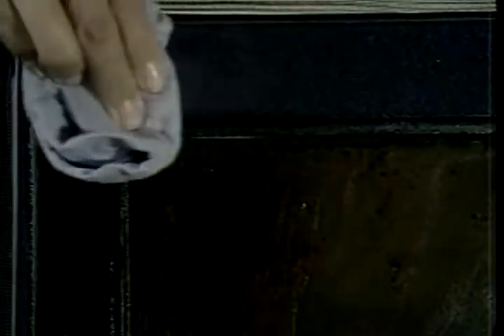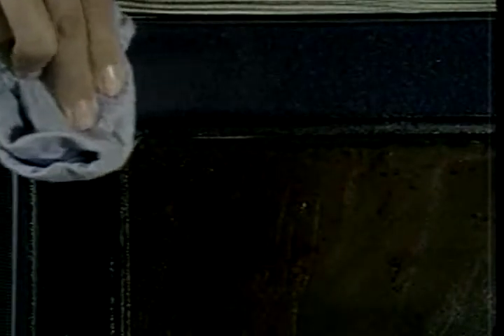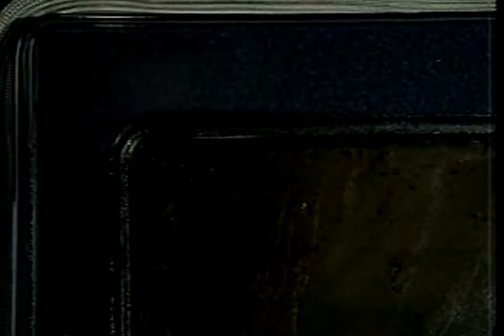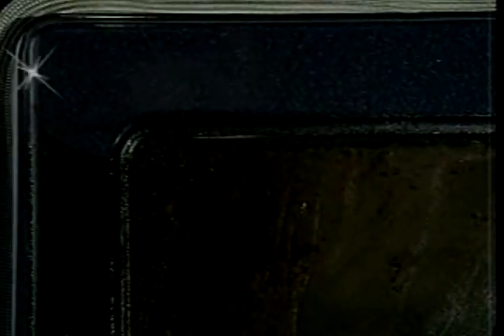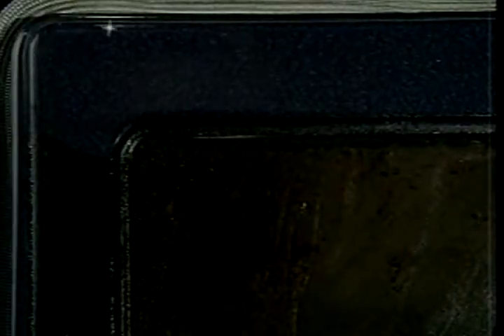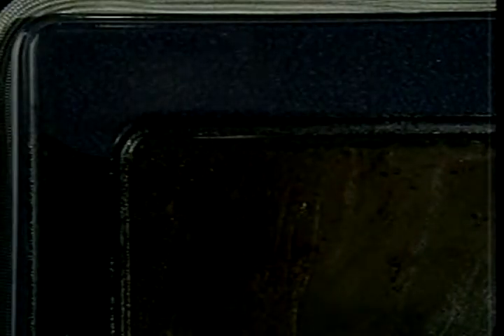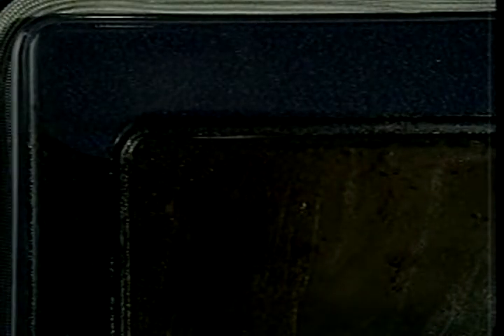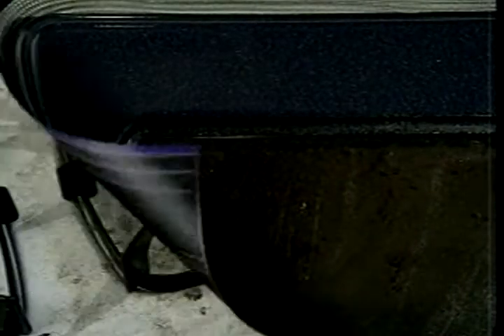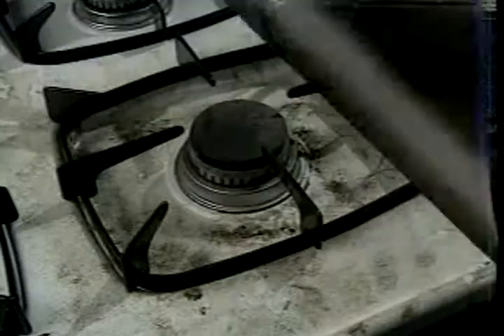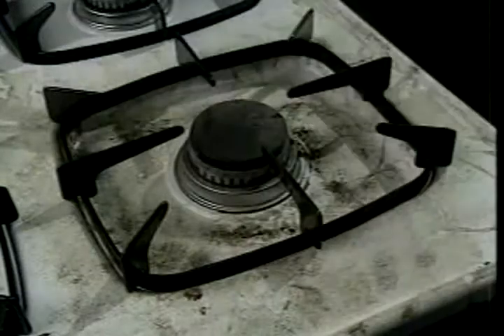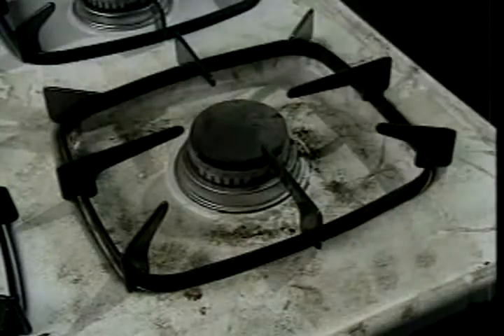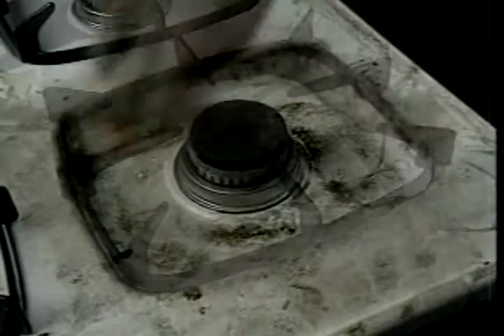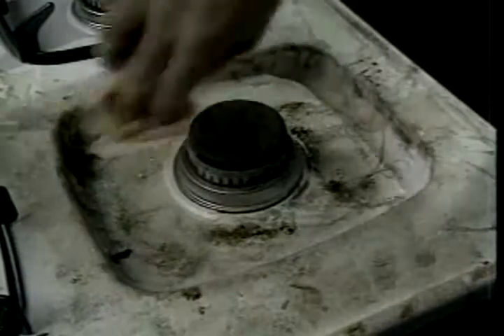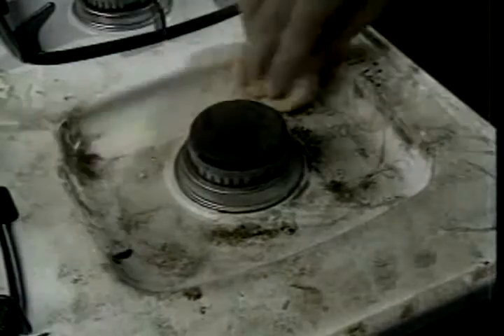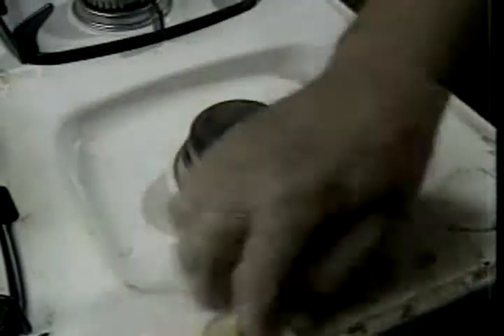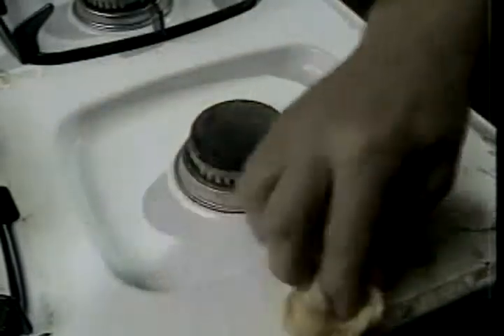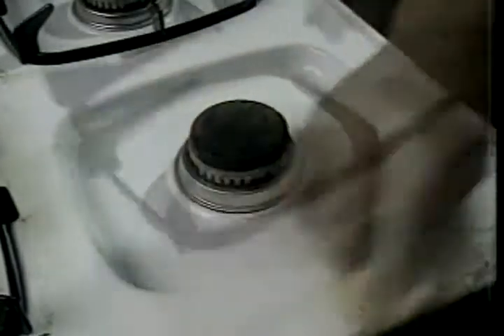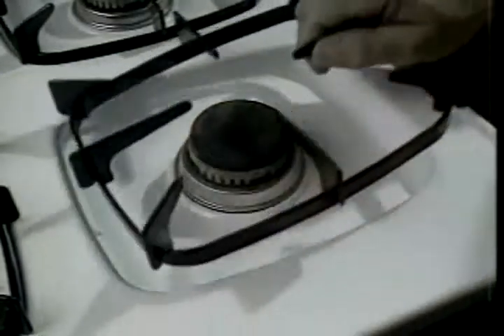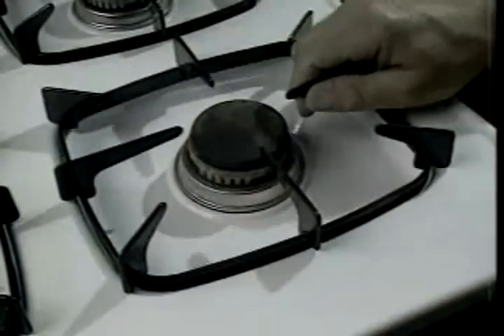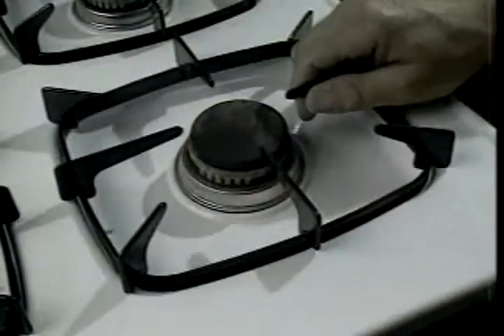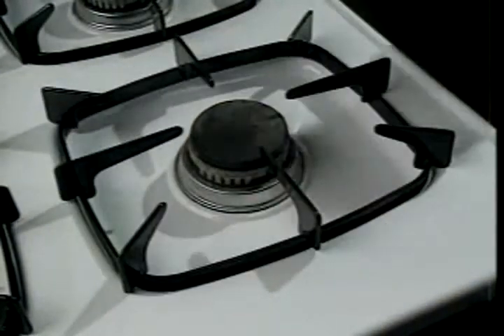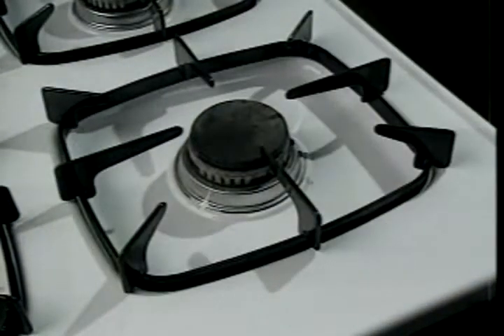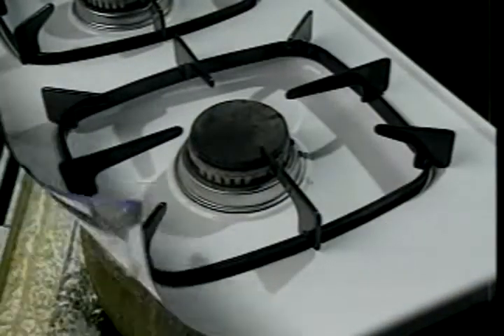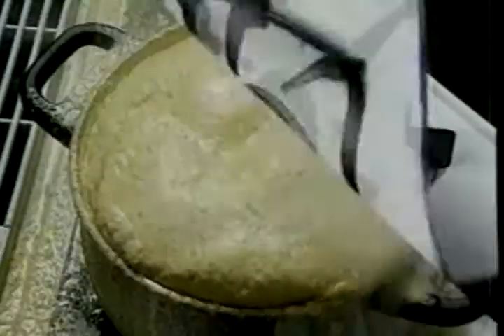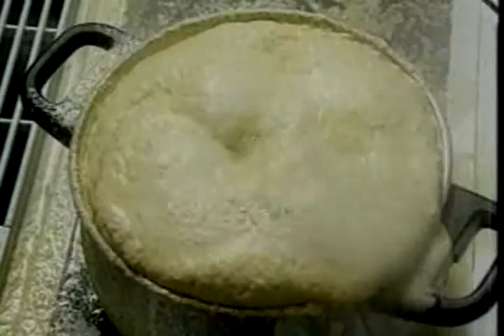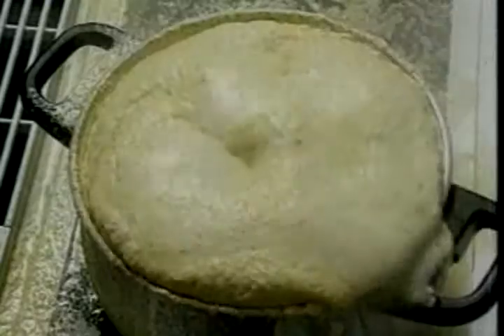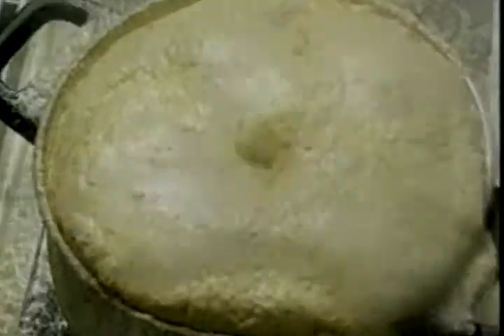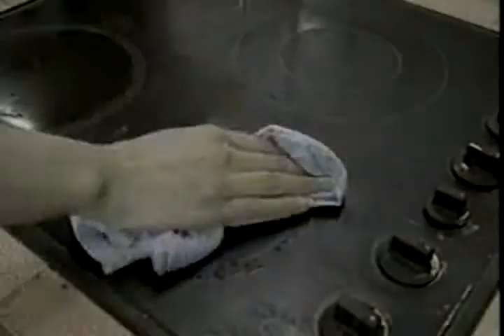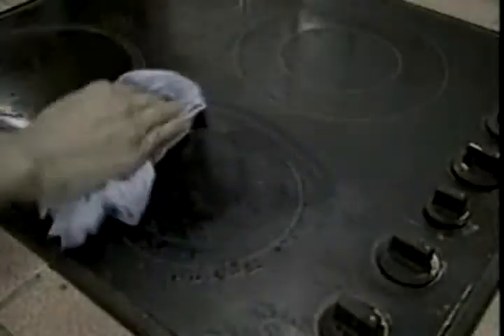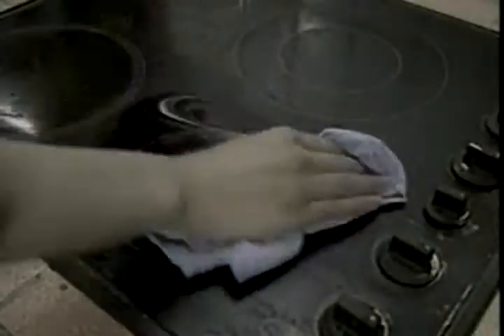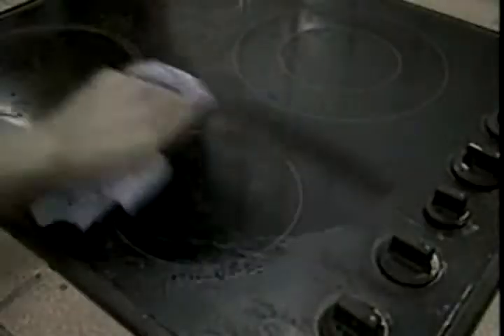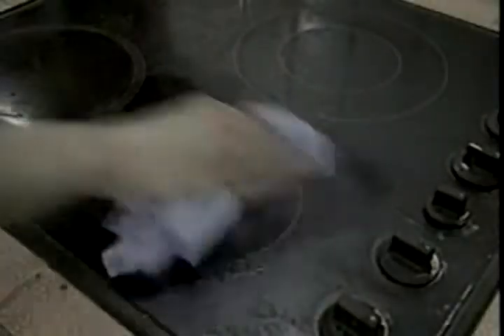JML Spotless cleans inside the oven, then the stove top without harmful fumes. It's especially recommended for cleaning glass and ceramic stove tops.